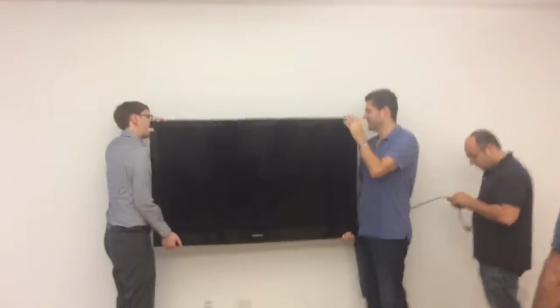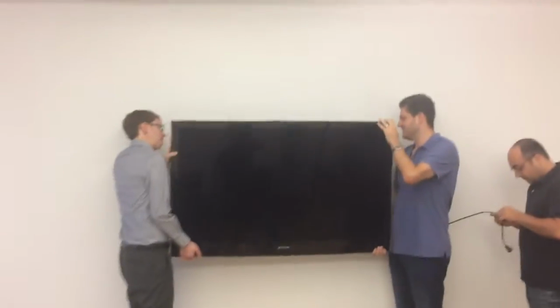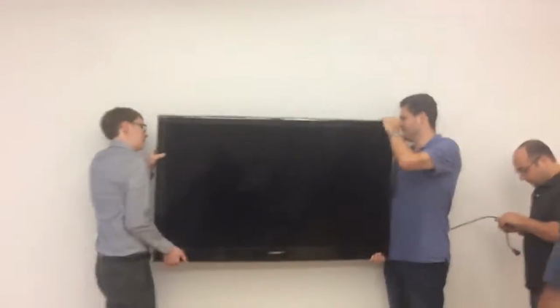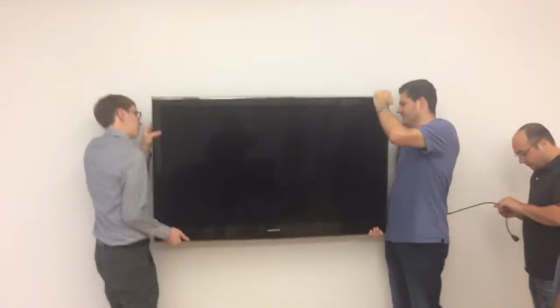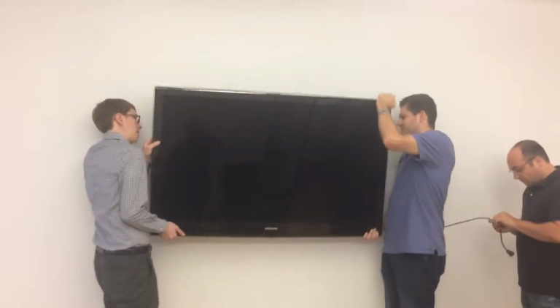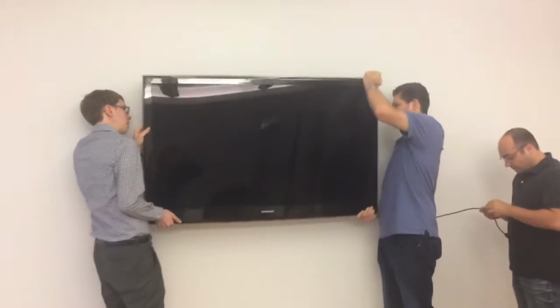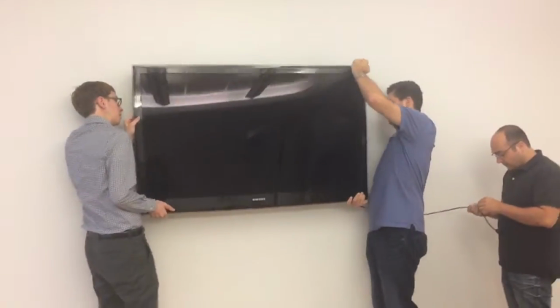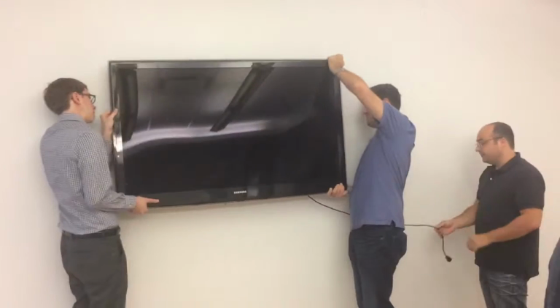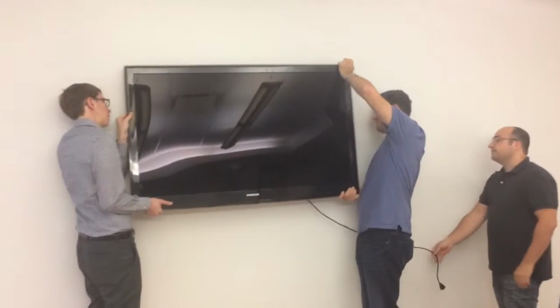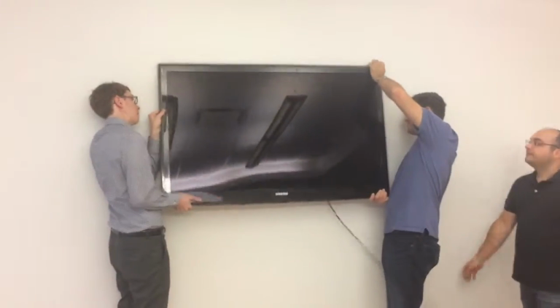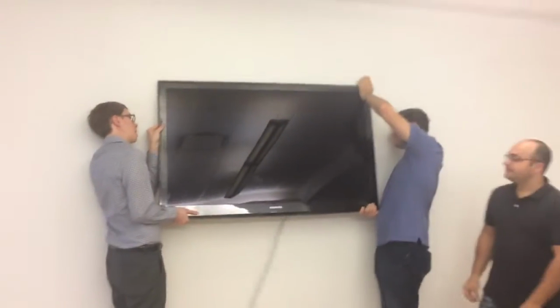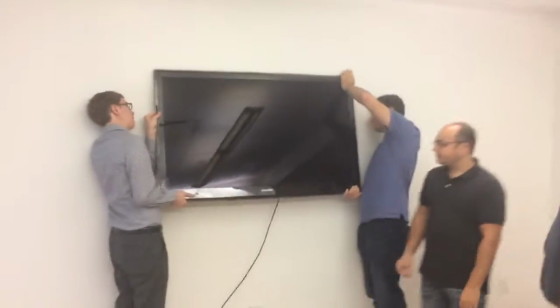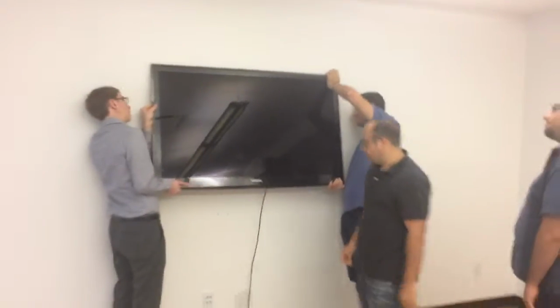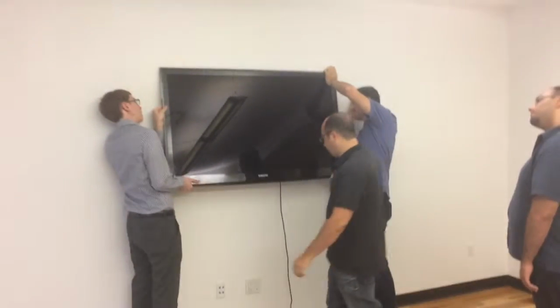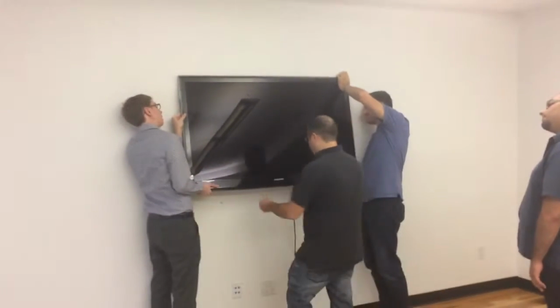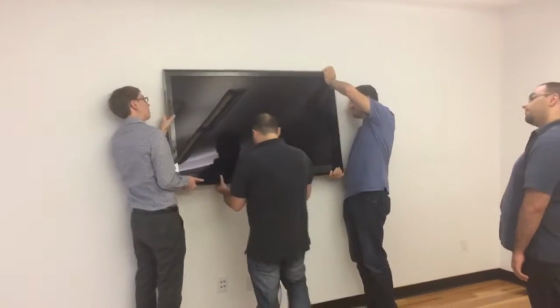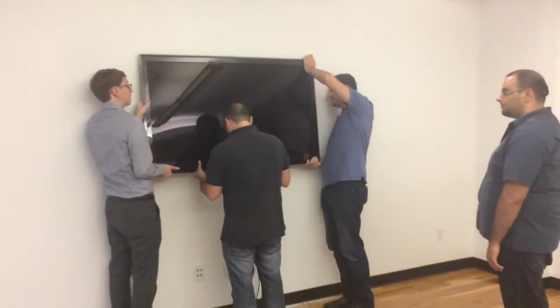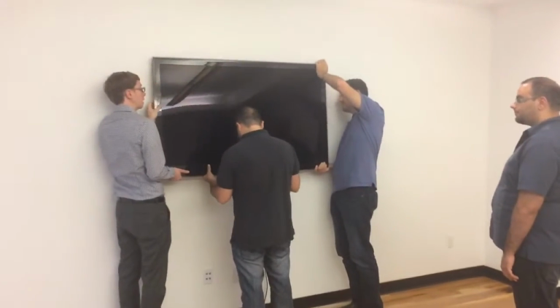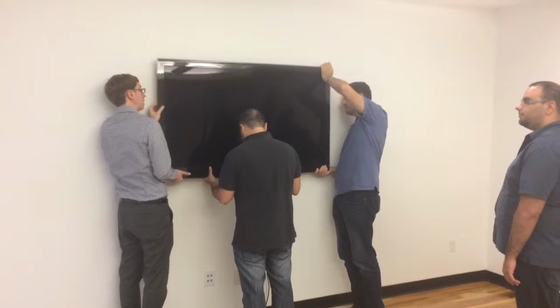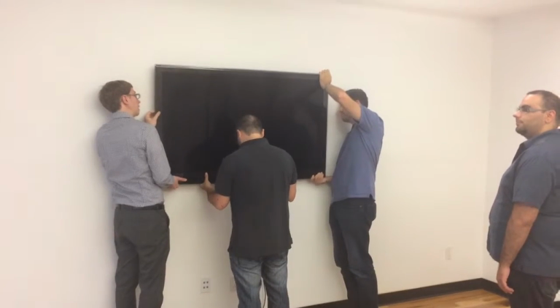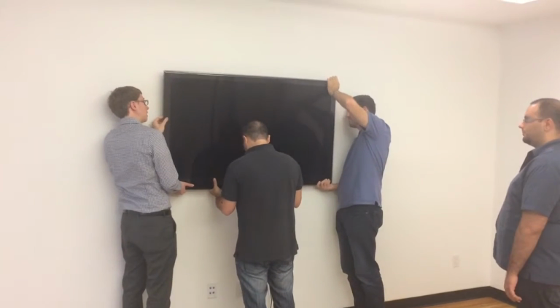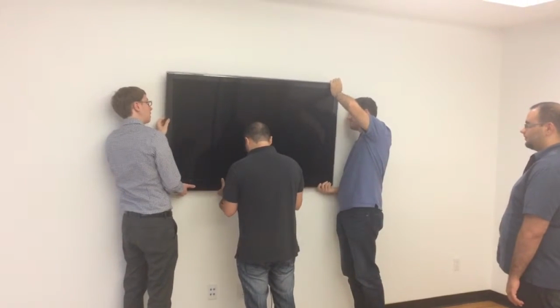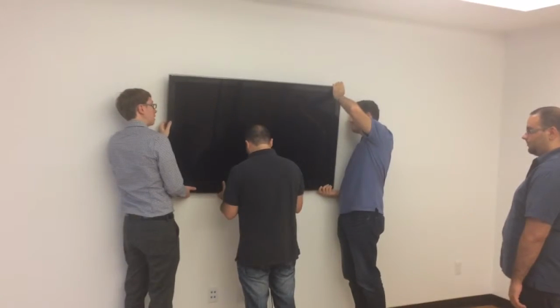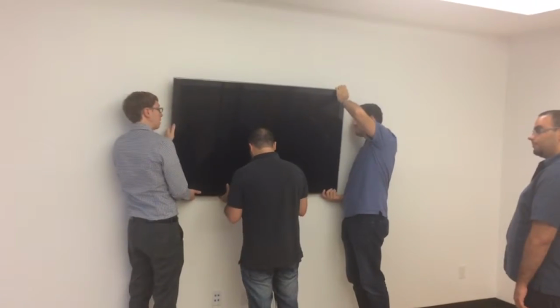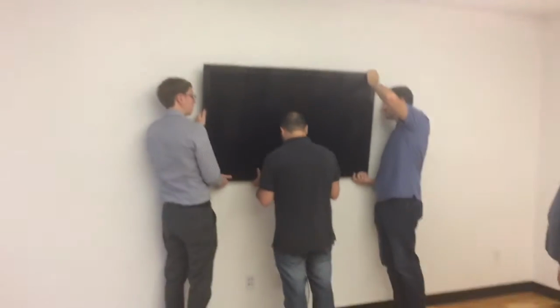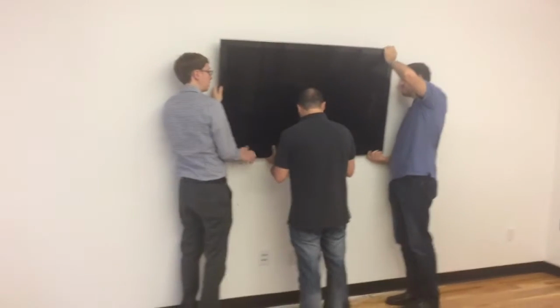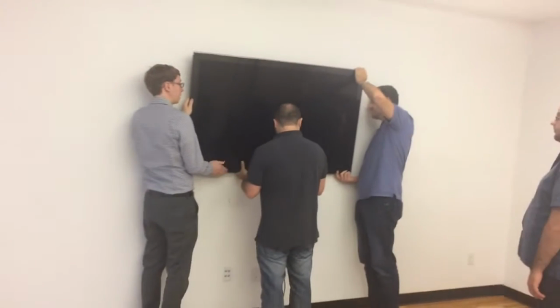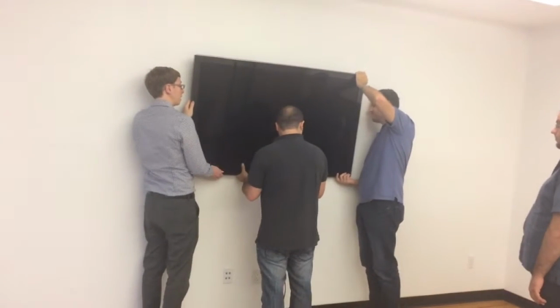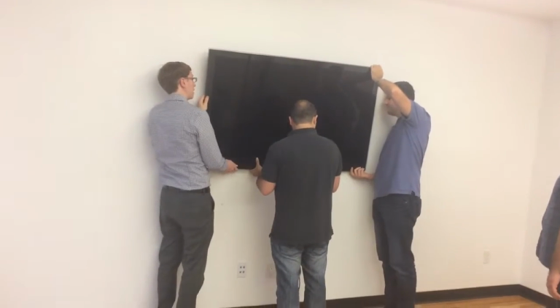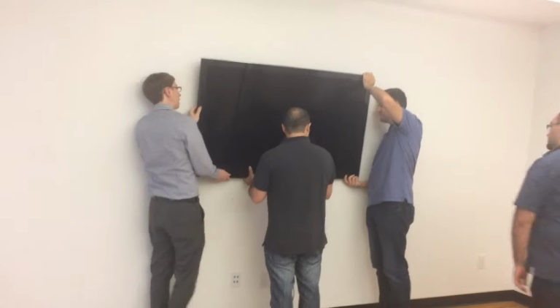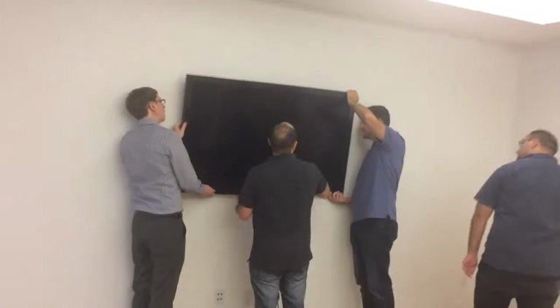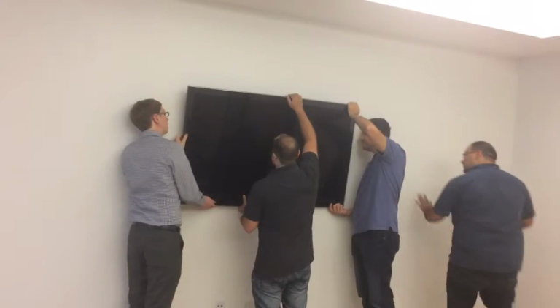All right, let's get these hooks on. Just hook it, just put those hooks on the top. My side's on. It should click. It's top first, then the bottom, I think.